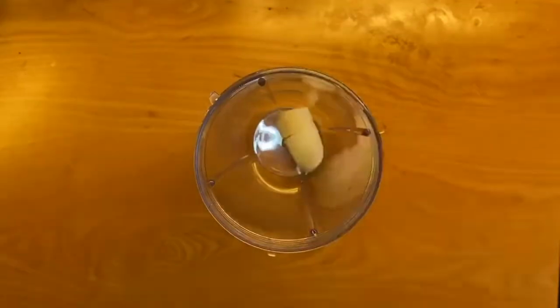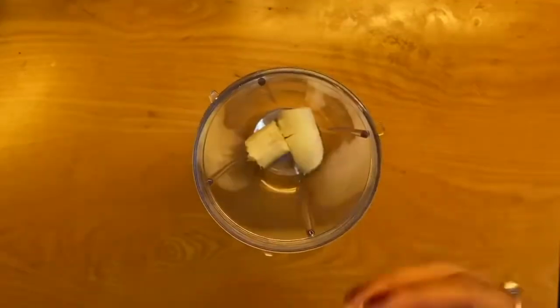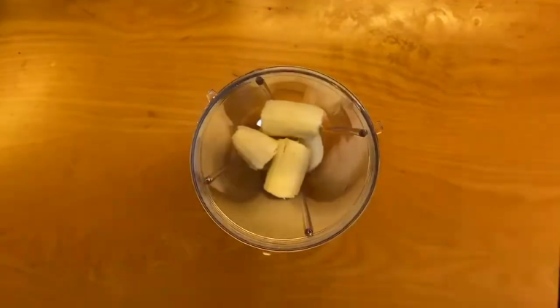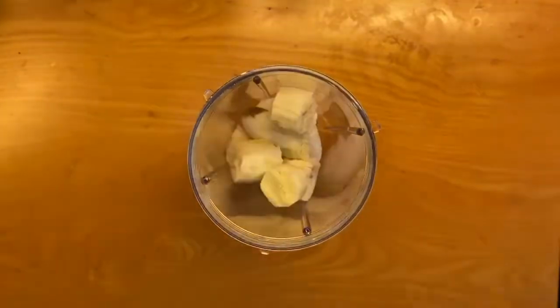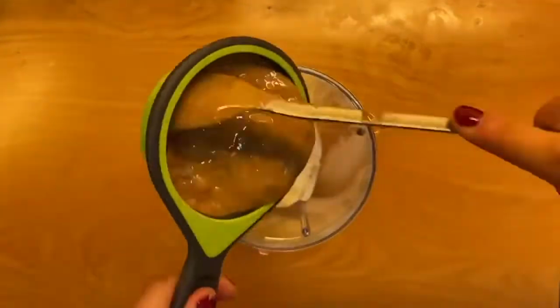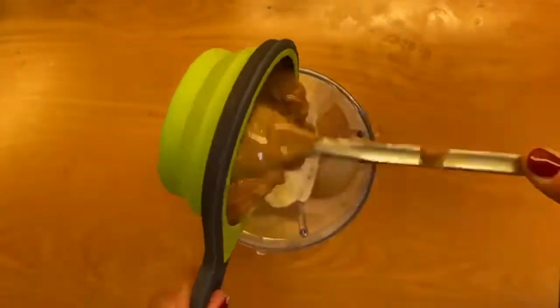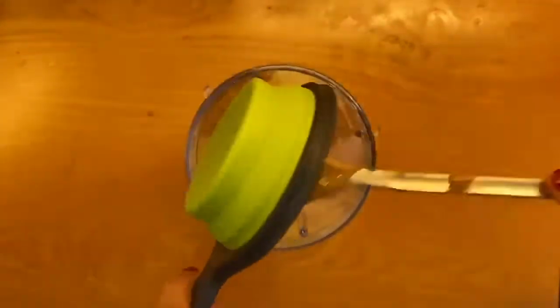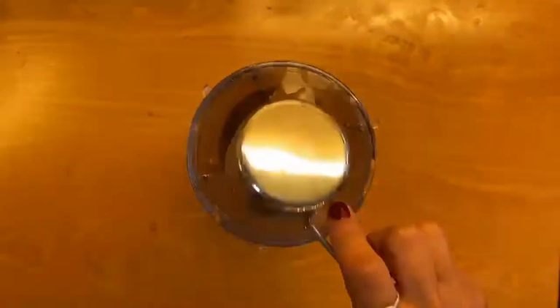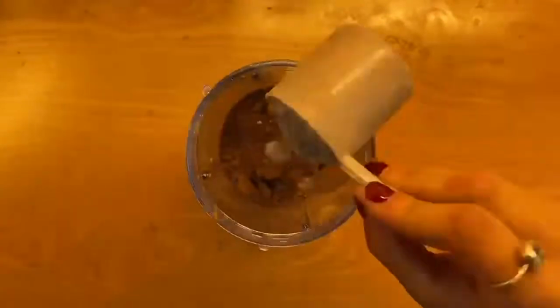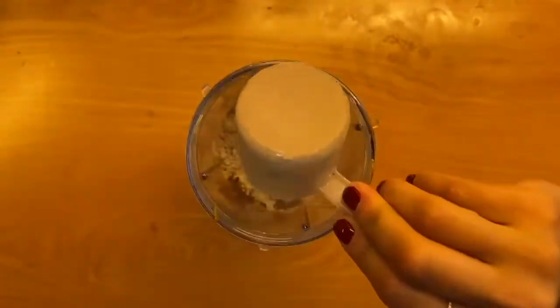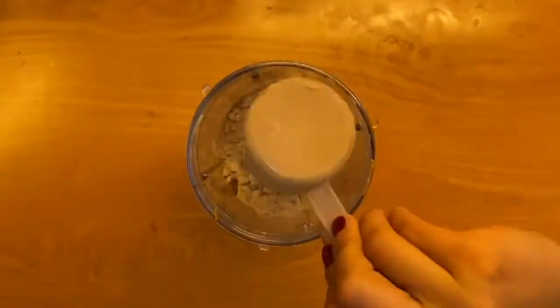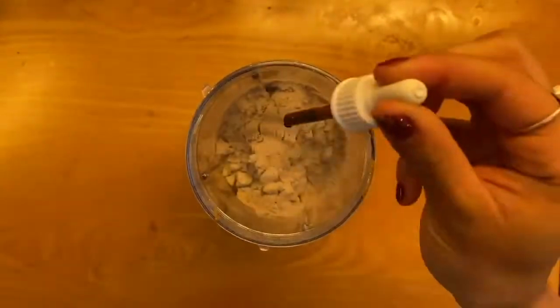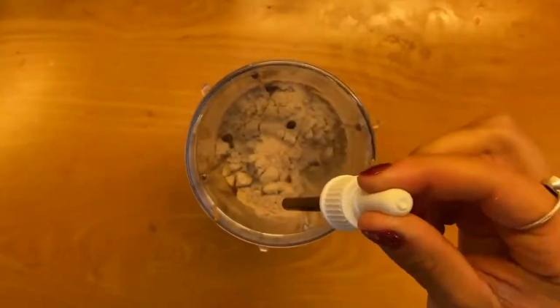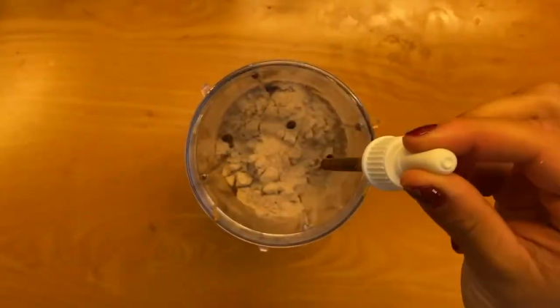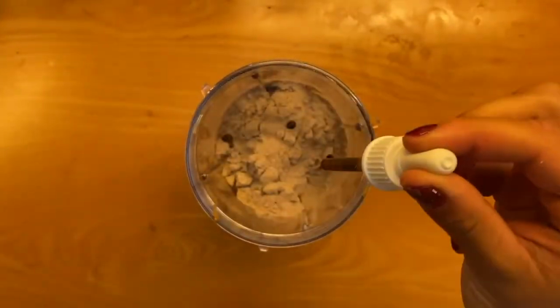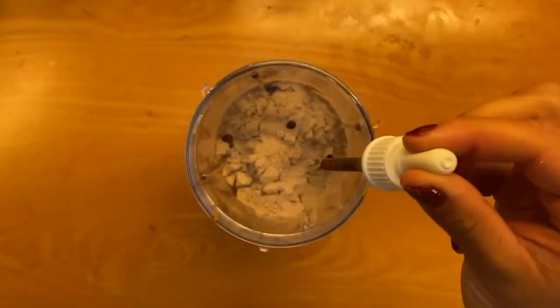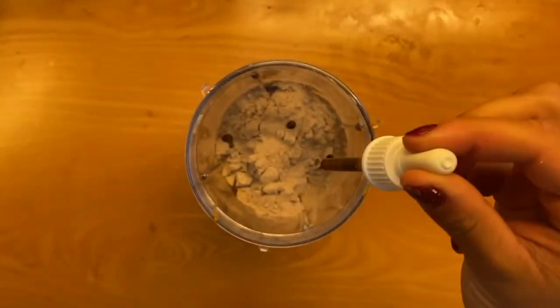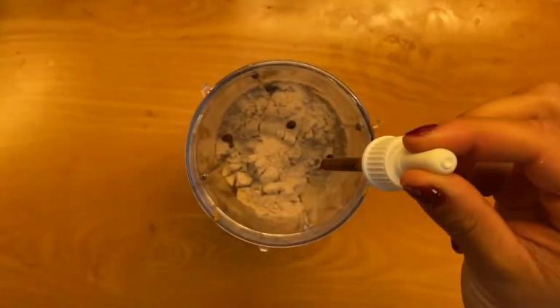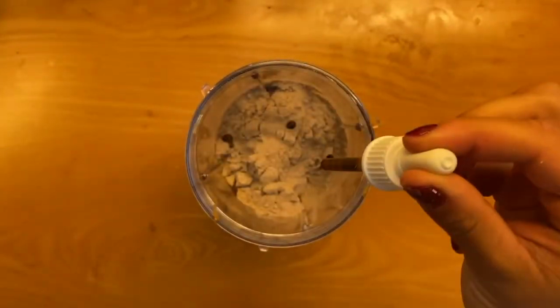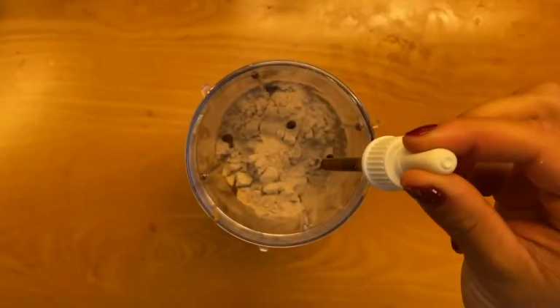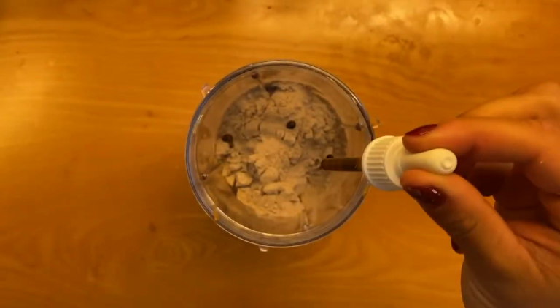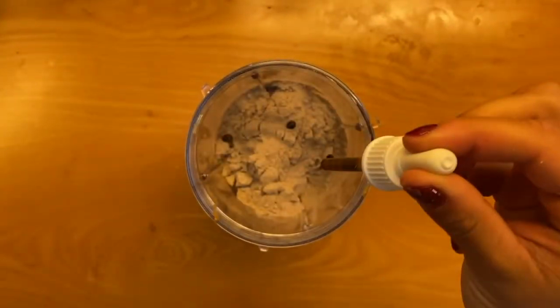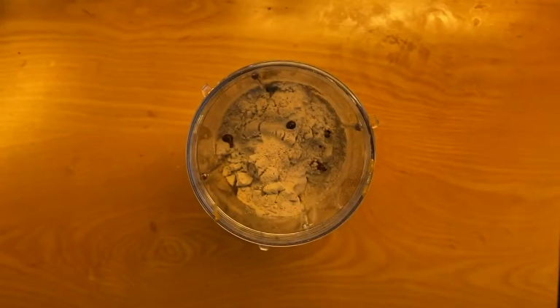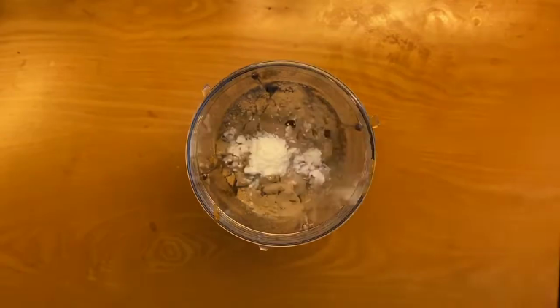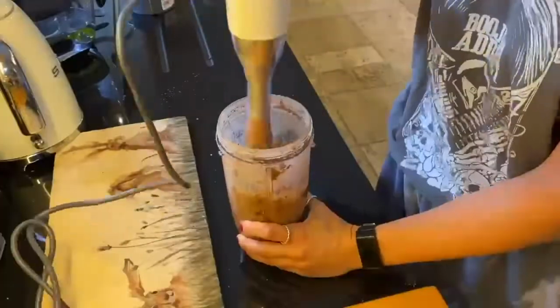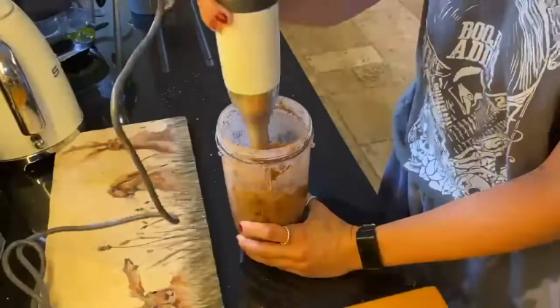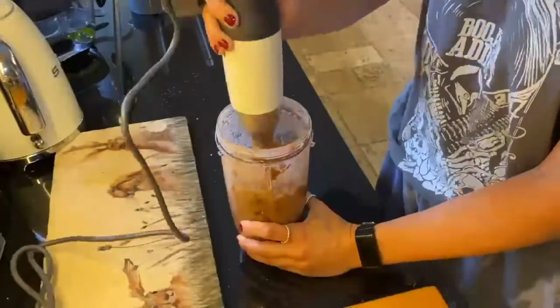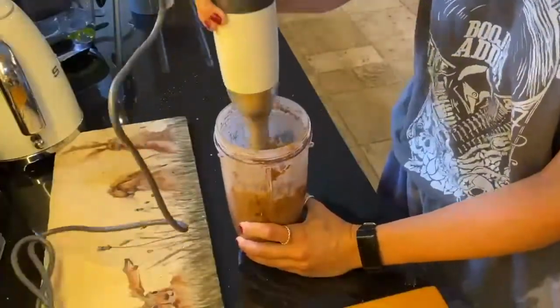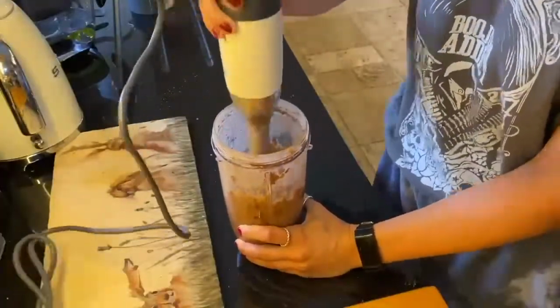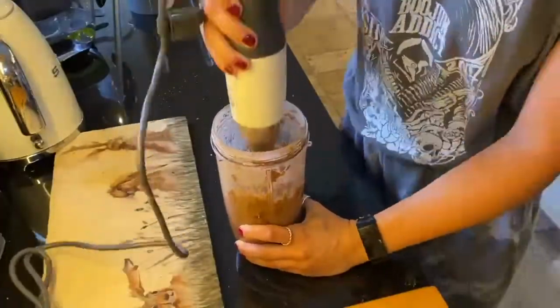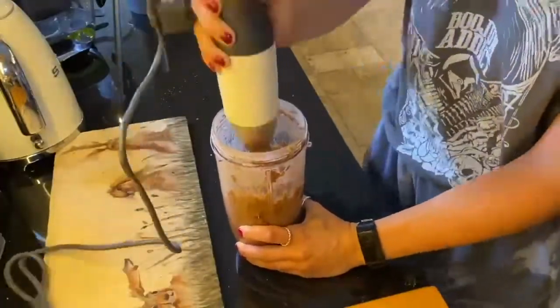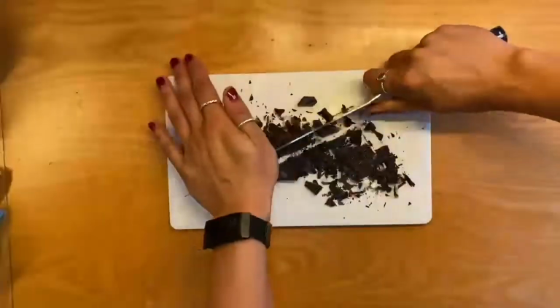Add your banana, peanut butter, cocoa powder, protein powder, flavour drops — you could also use honey here — and your baking powder to a blender, blend that up really well.